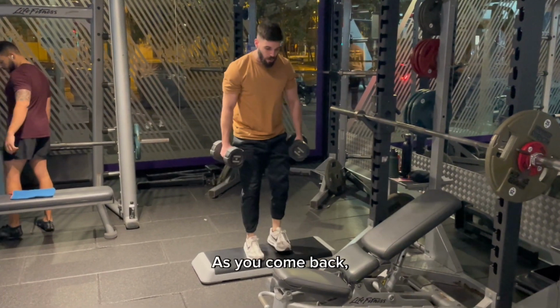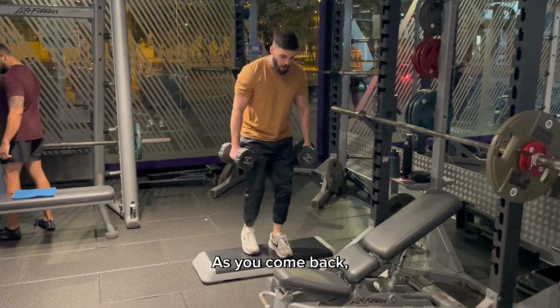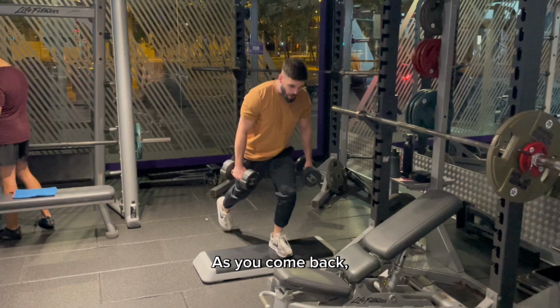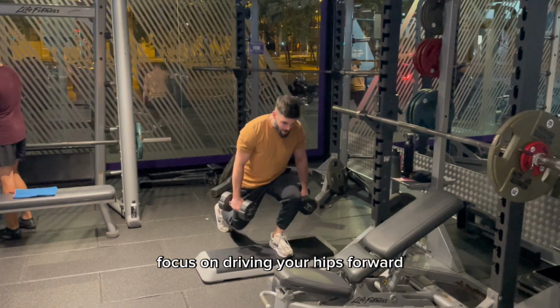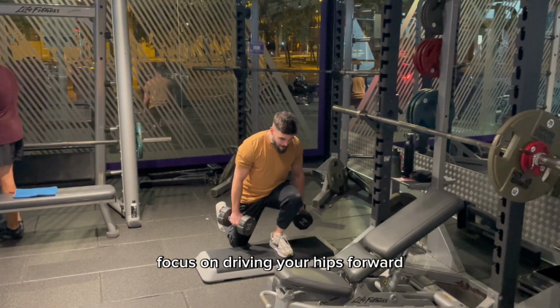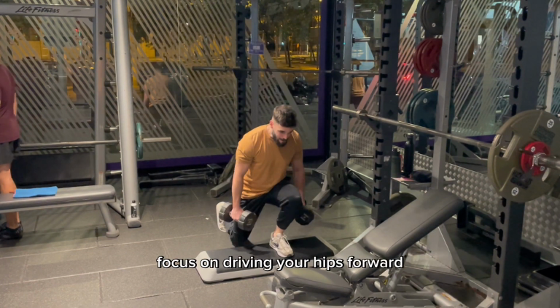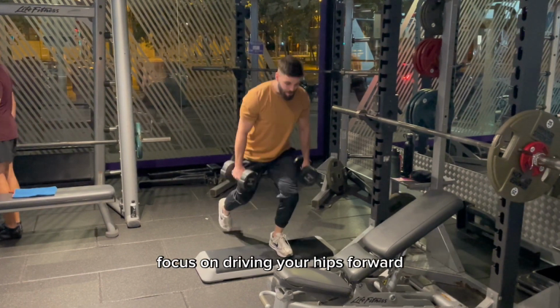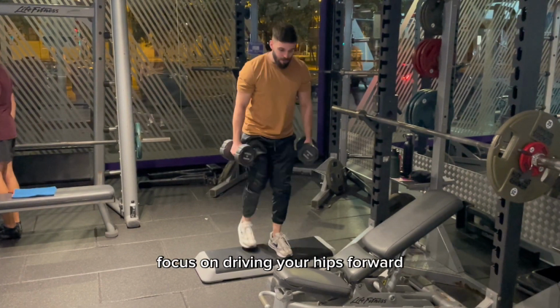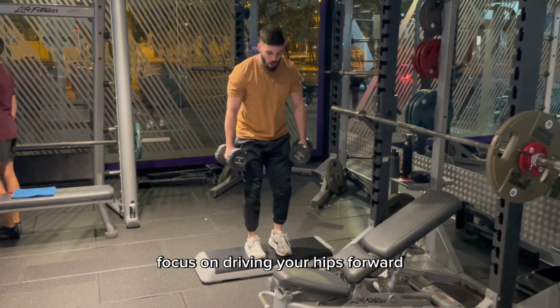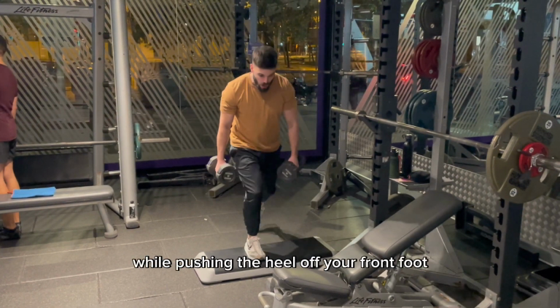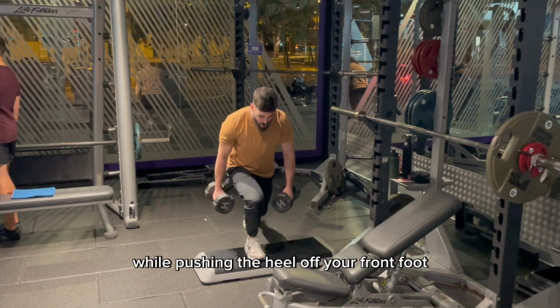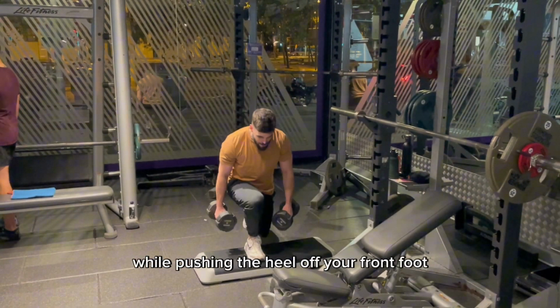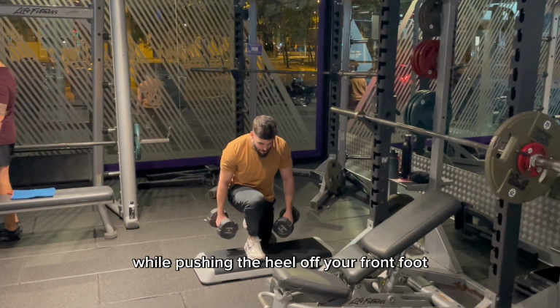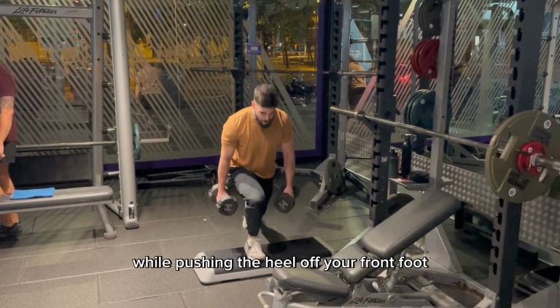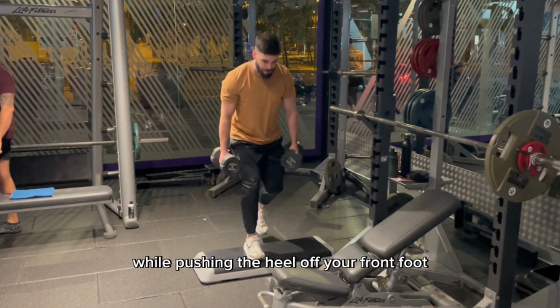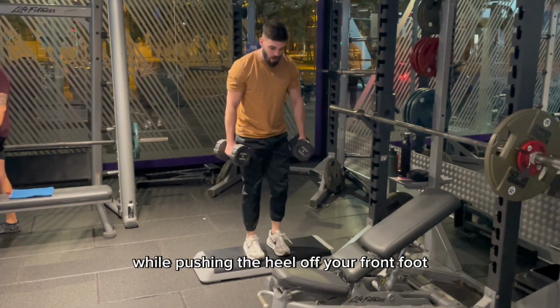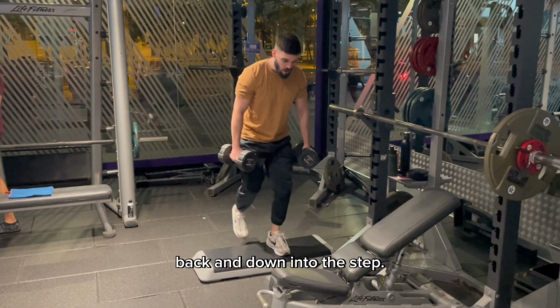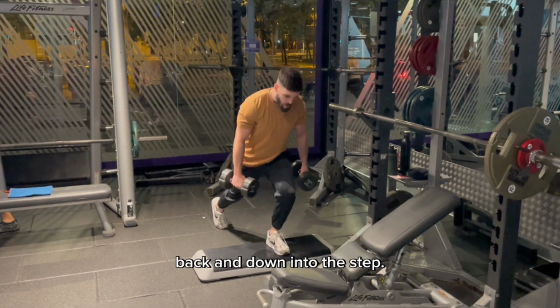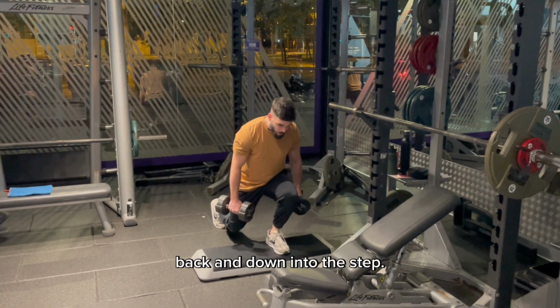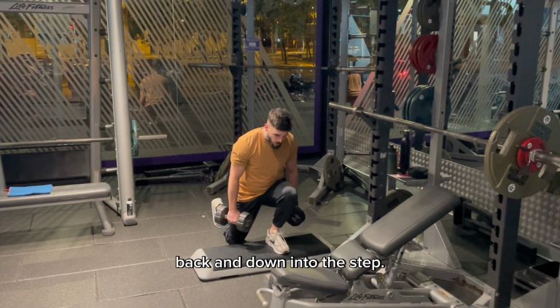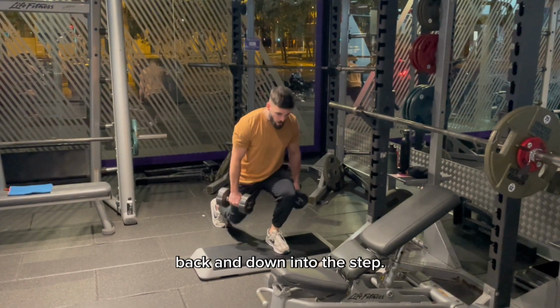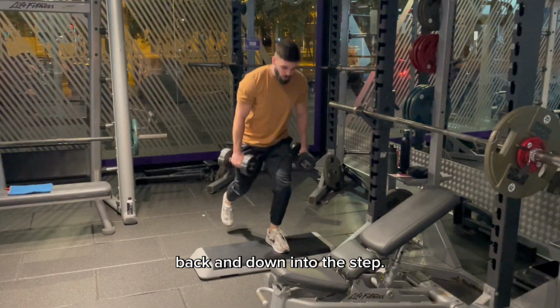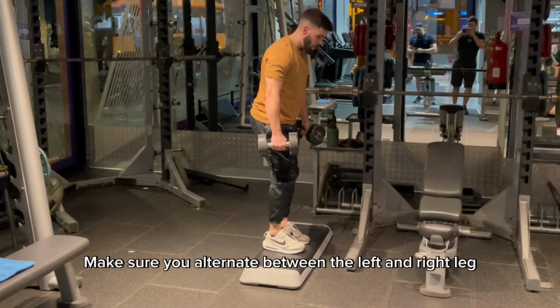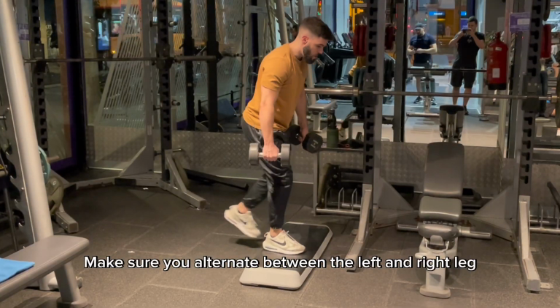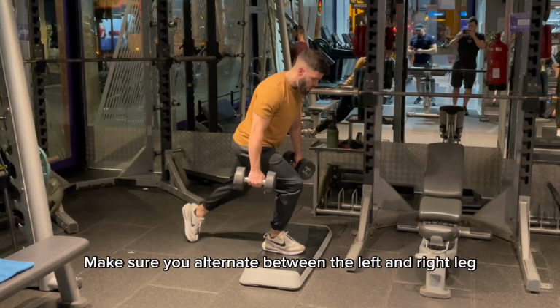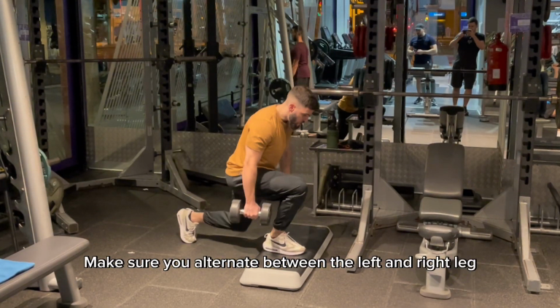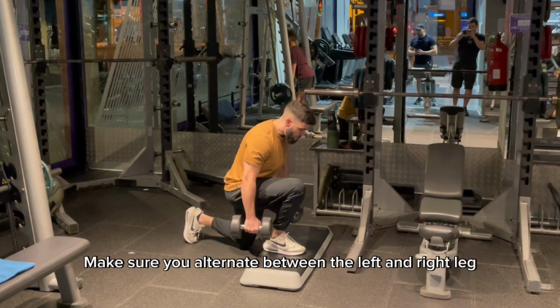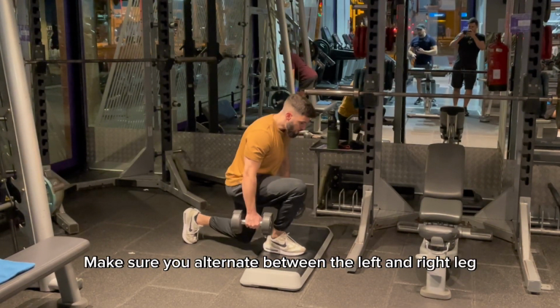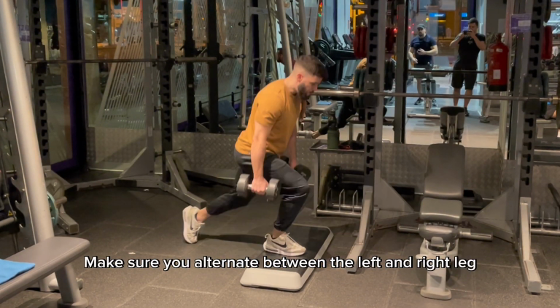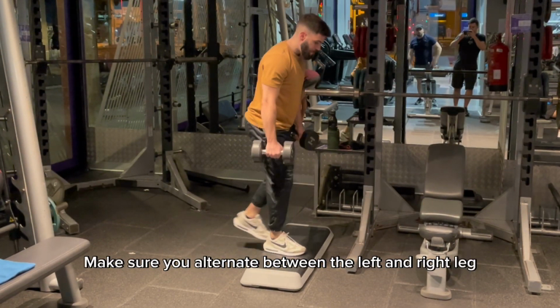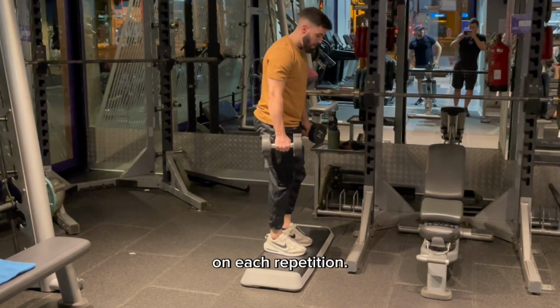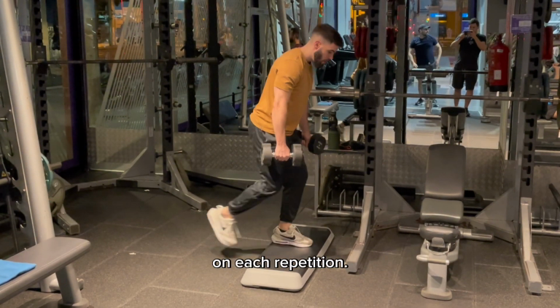As you come back, focus on driving your hips forward while pushing the heel of your front foot back and down into the step. Make sure you alternate between the left and right leg on each repetition.